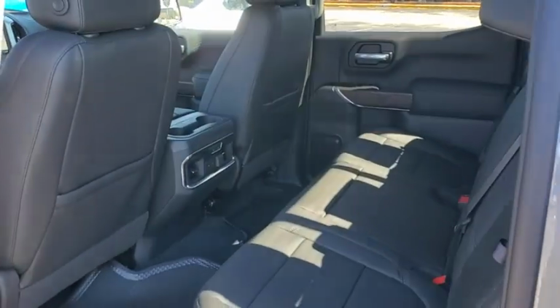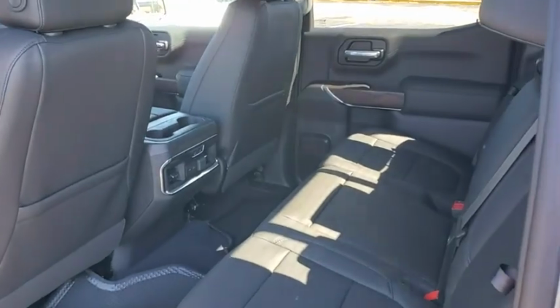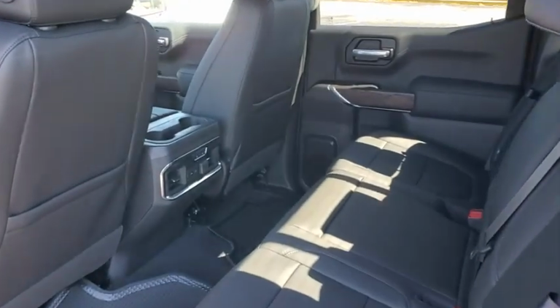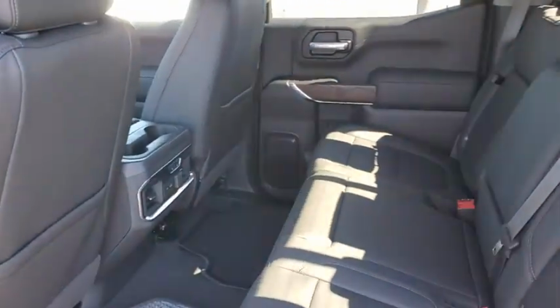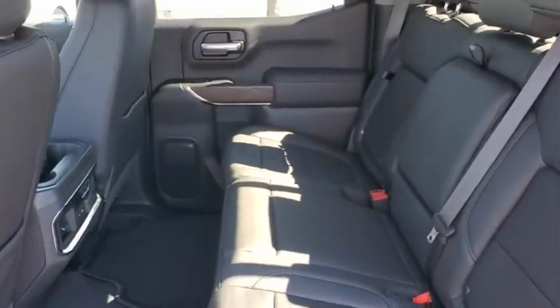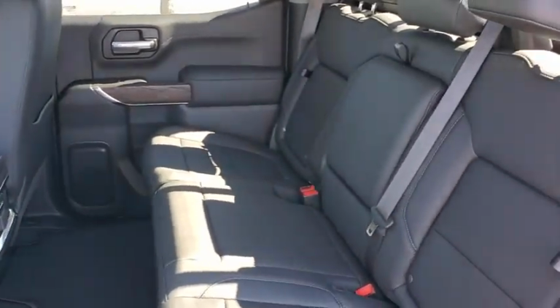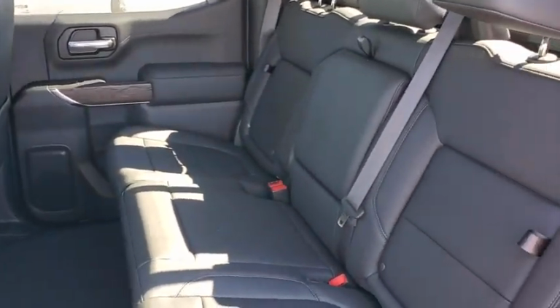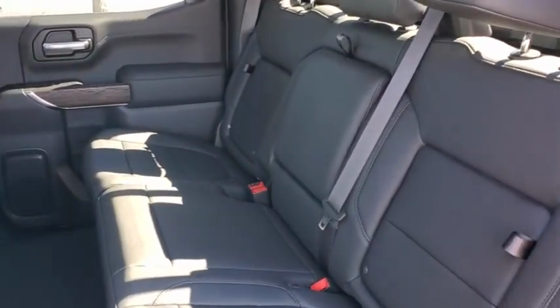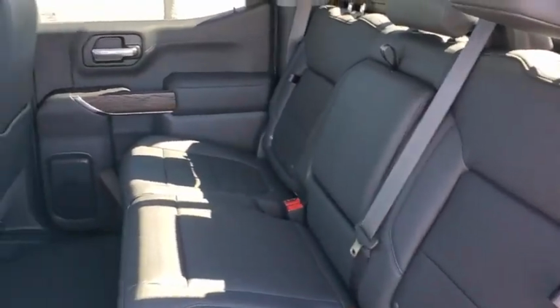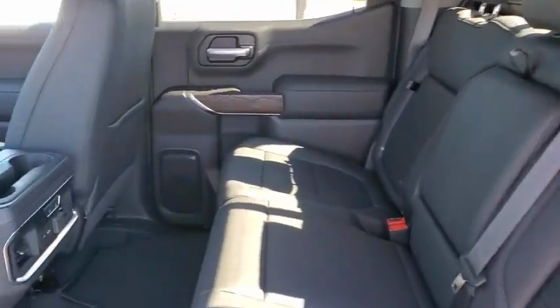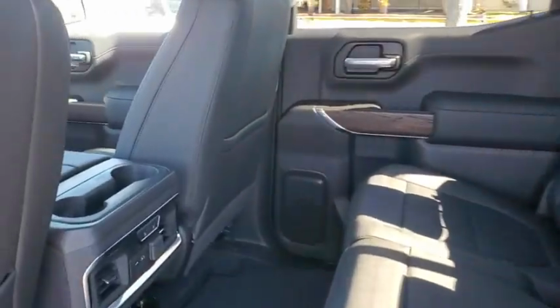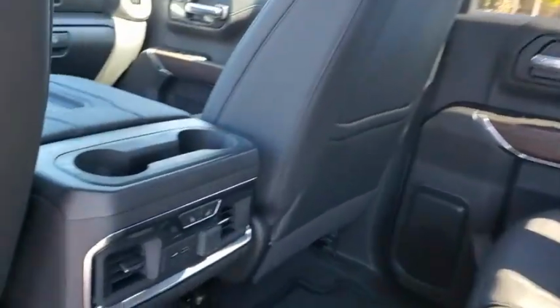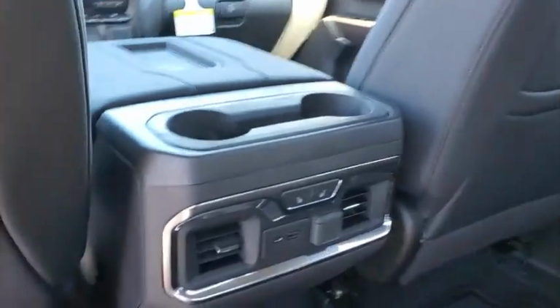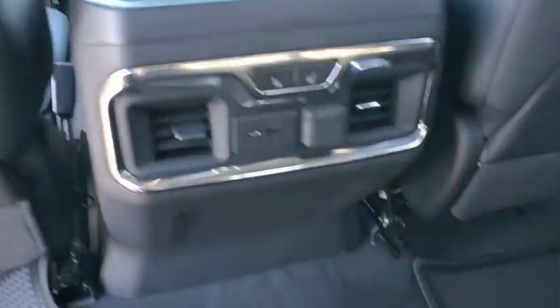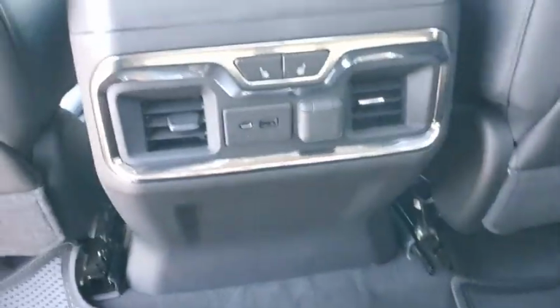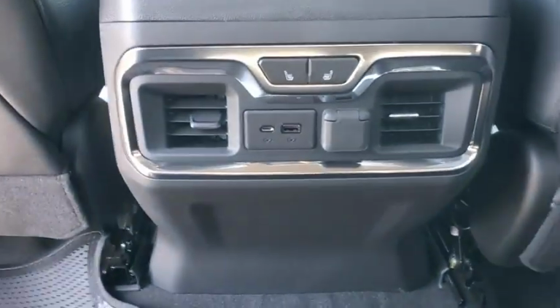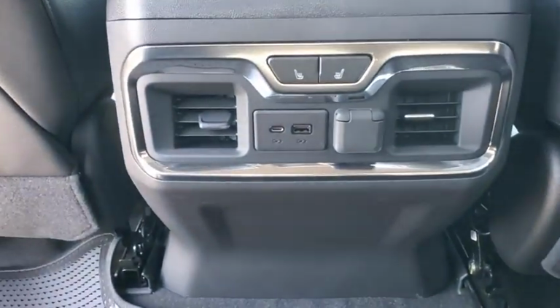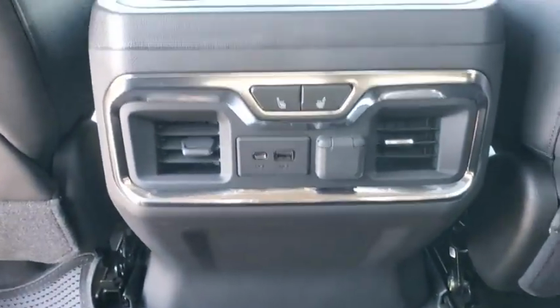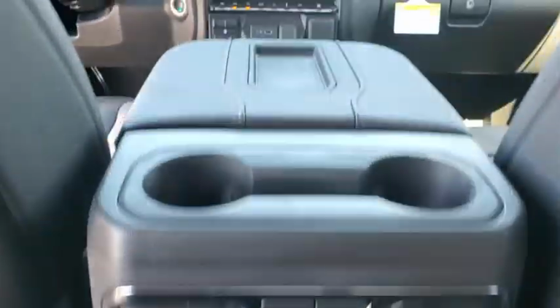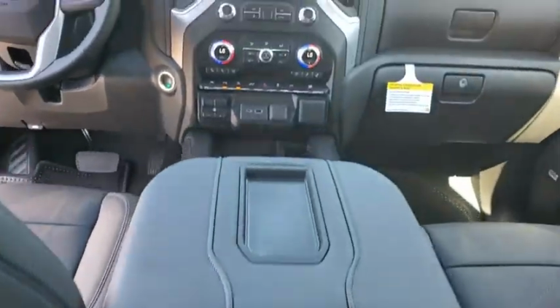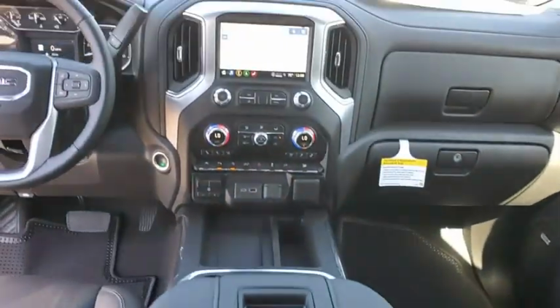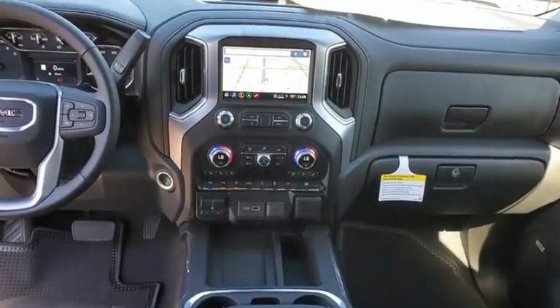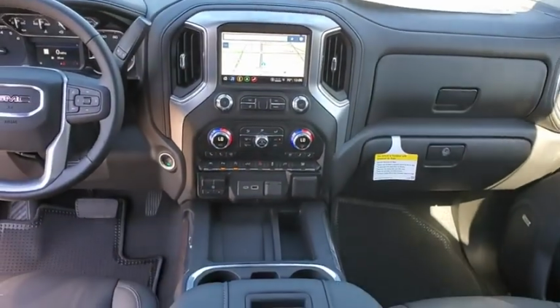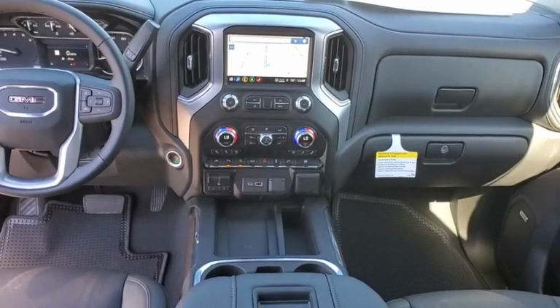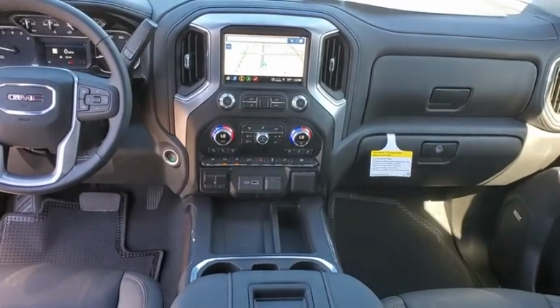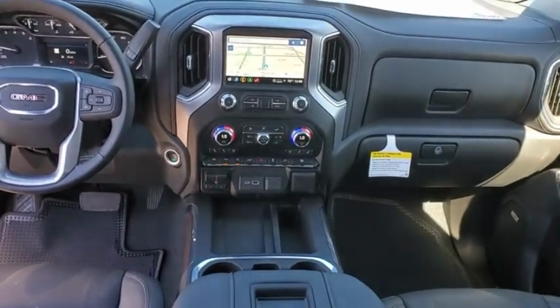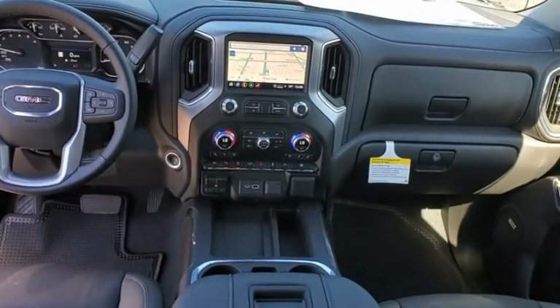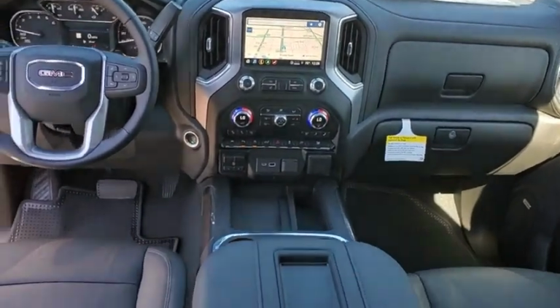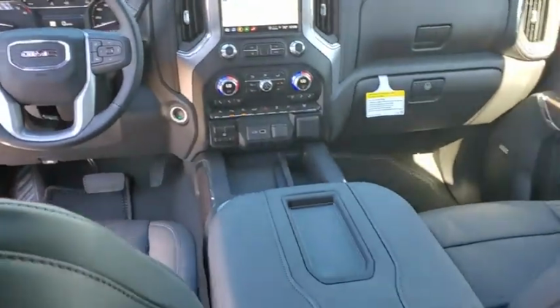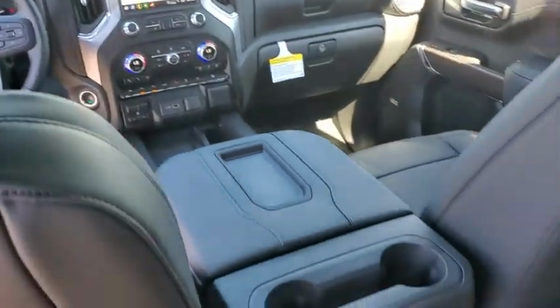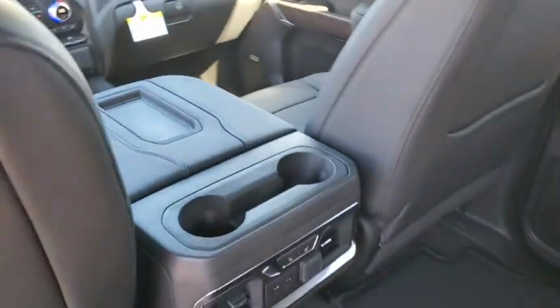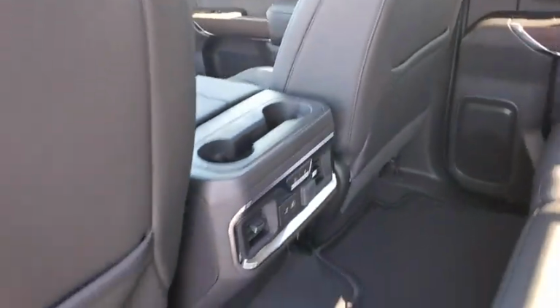Here are some of this vehicle's great options: traction control, remote engine start, steering wheel audio controls, power passenger seat, dual airbags, alloy wheels, power steering, floor mats, four-wheel disc brakes, center armrest.